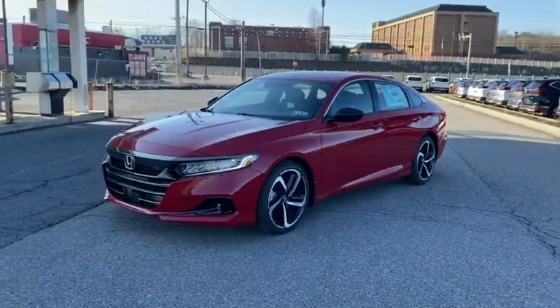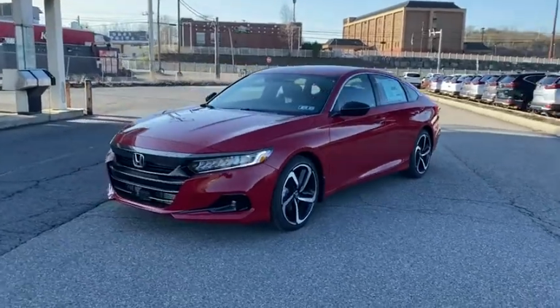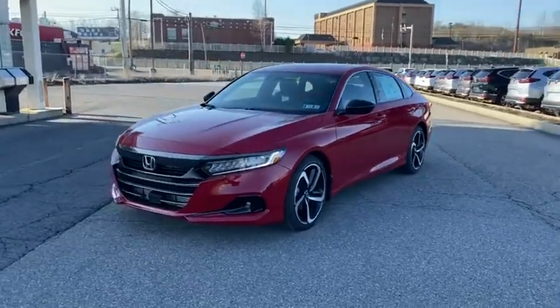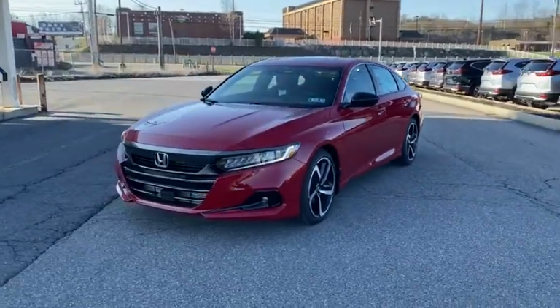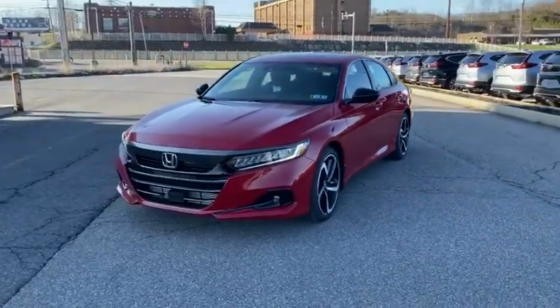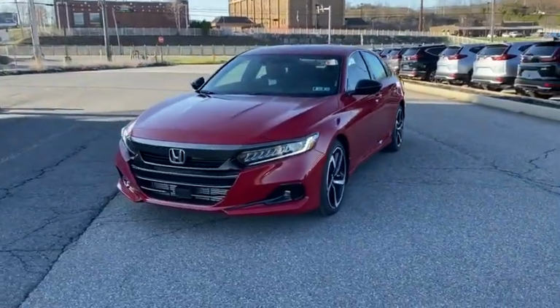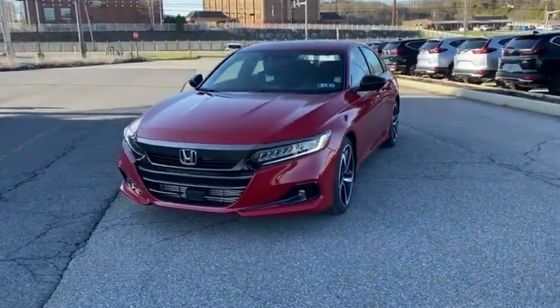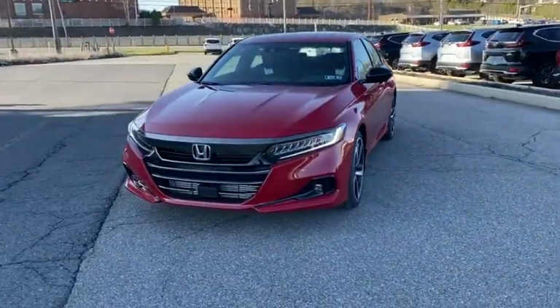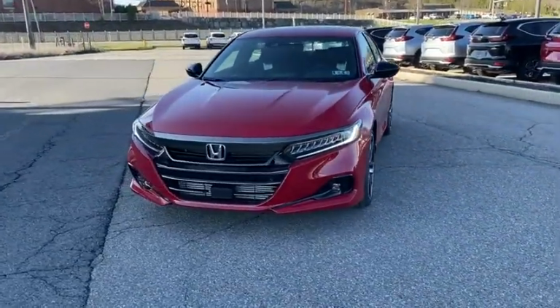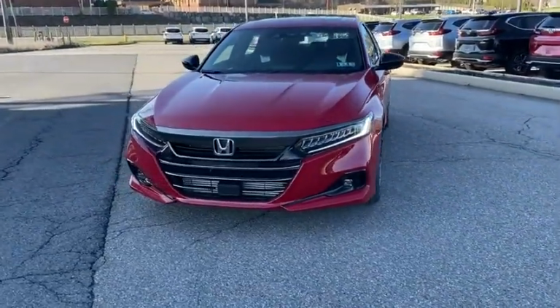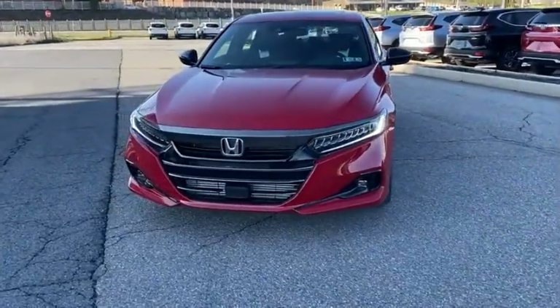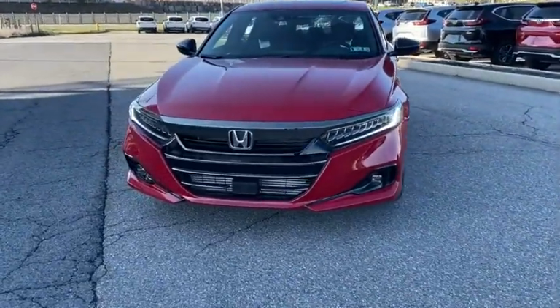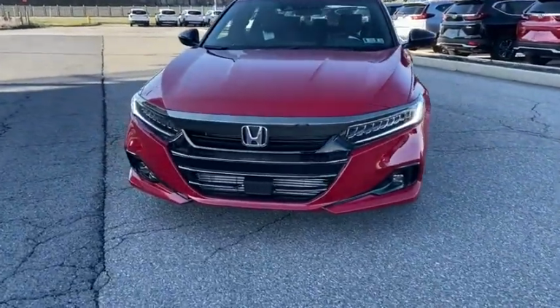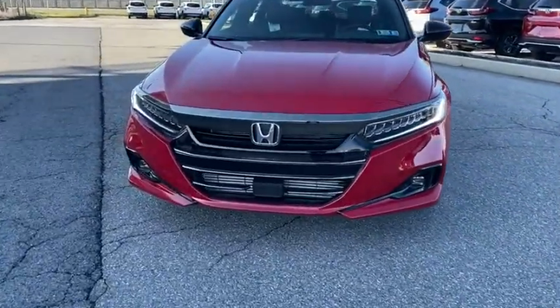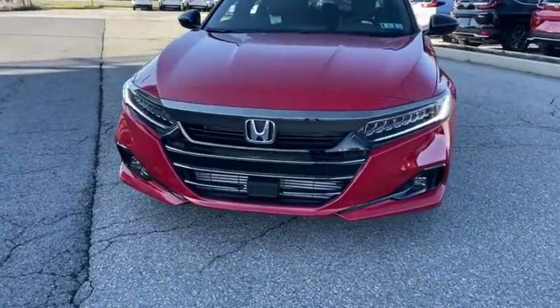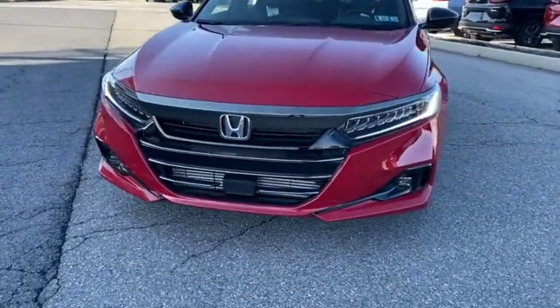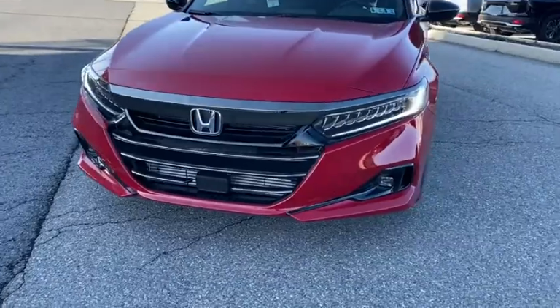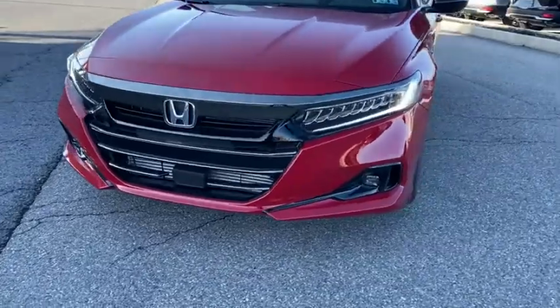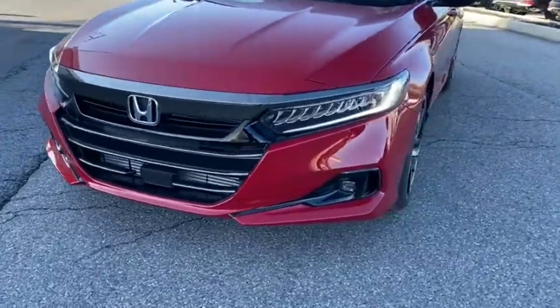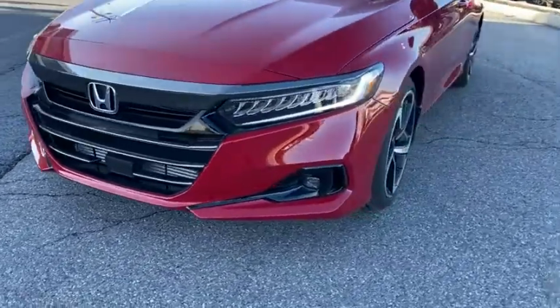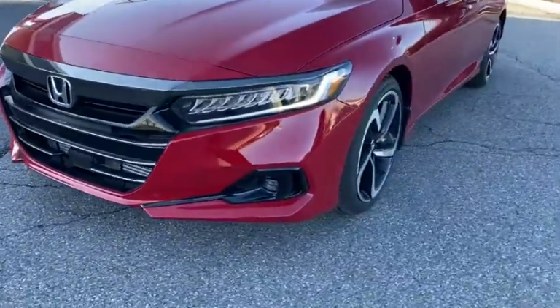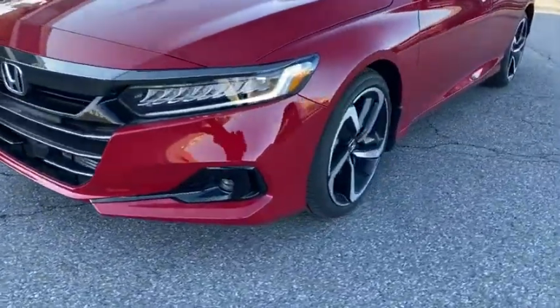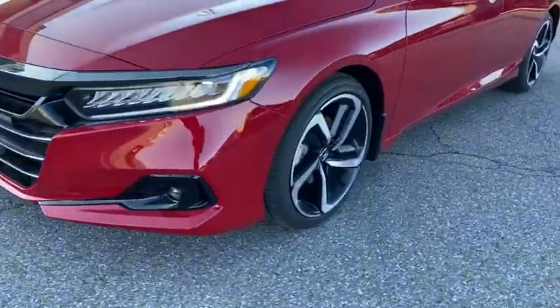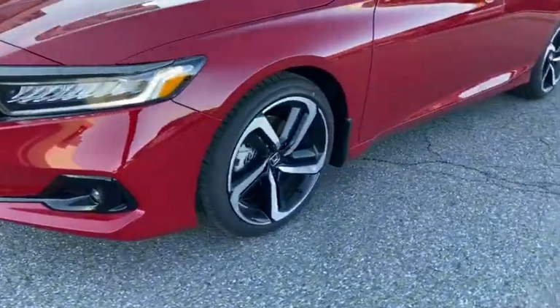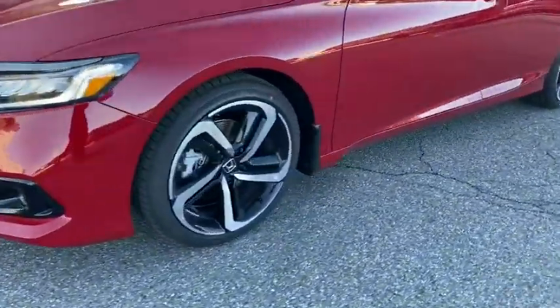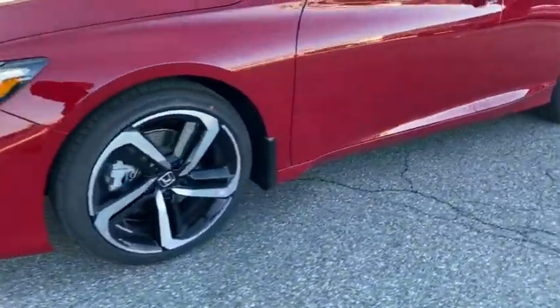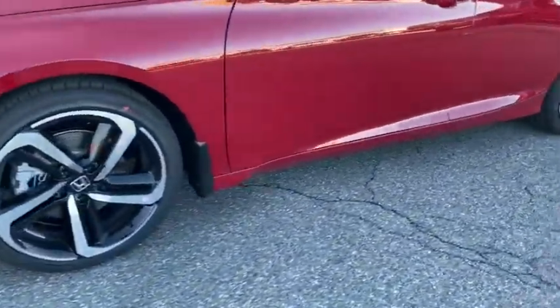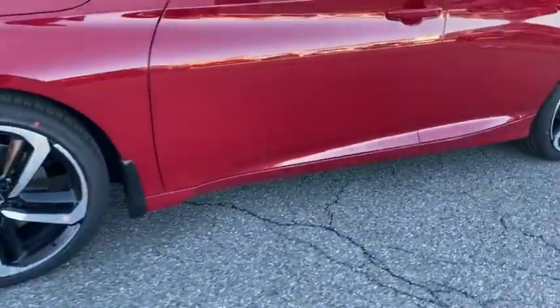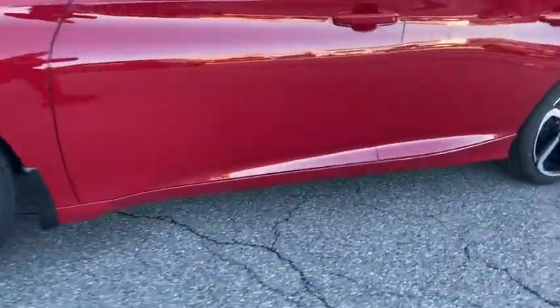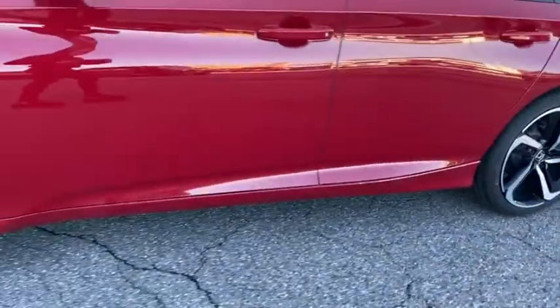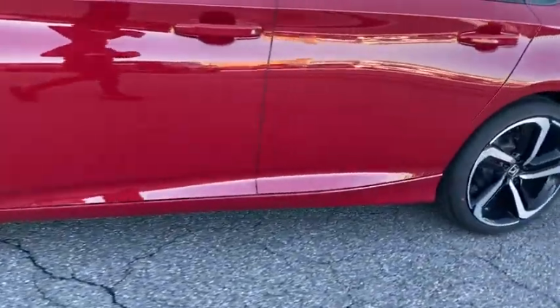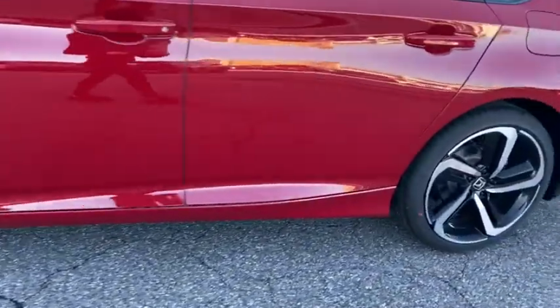Power windows, heated front seats, electronic stability control, brake assist, panic alarm, power moonroof, remote keyless entry, overhead console.